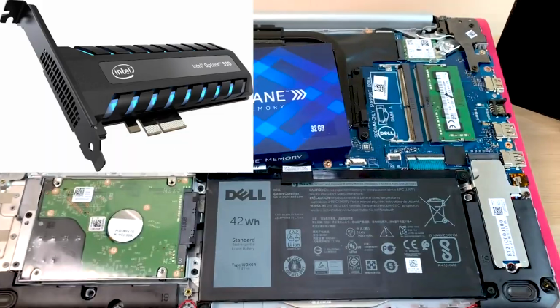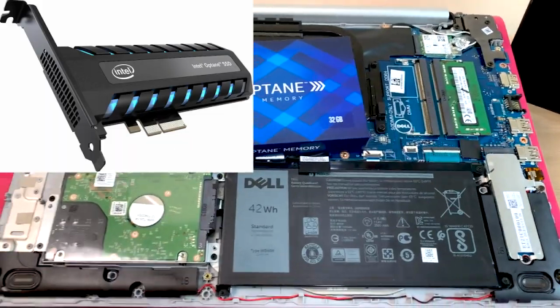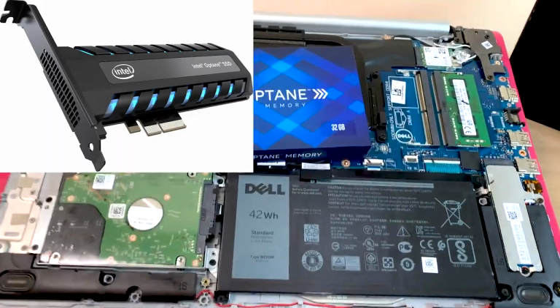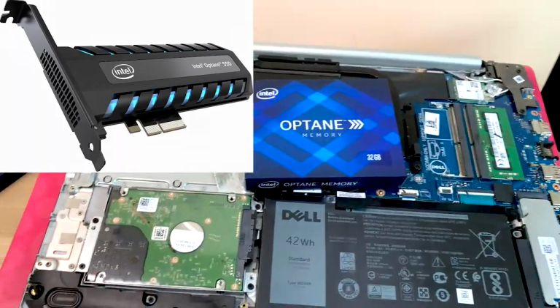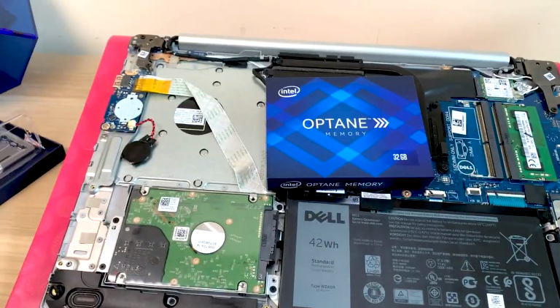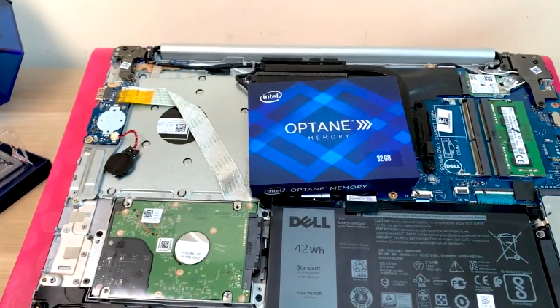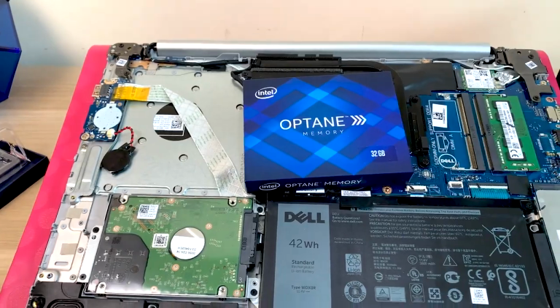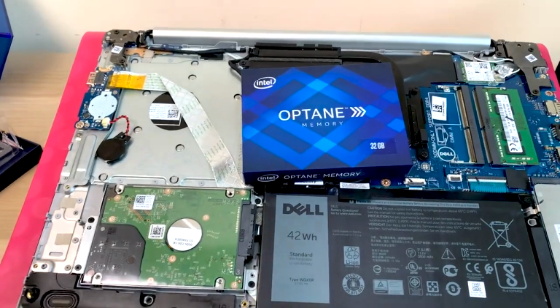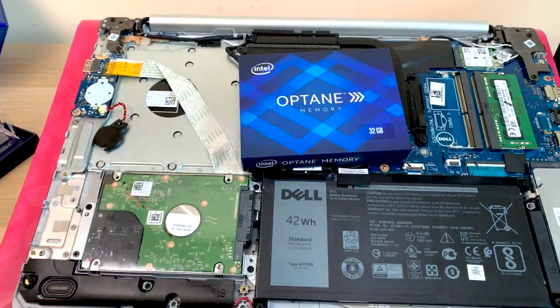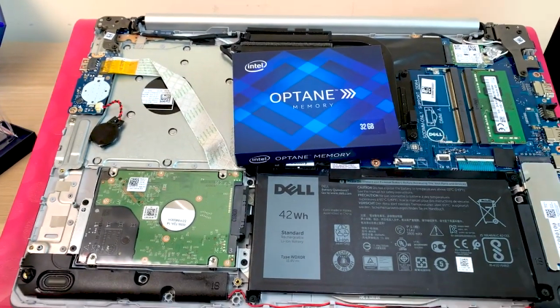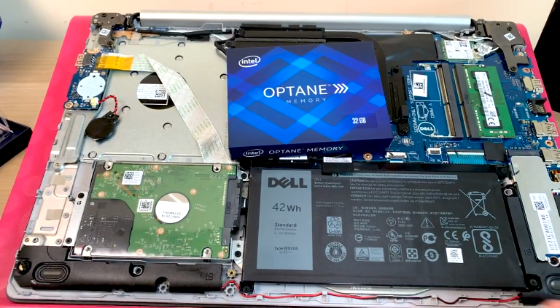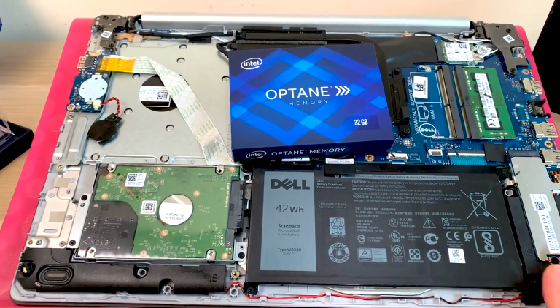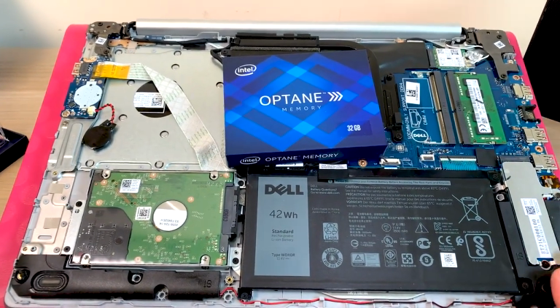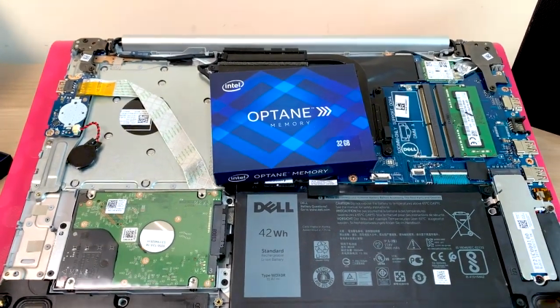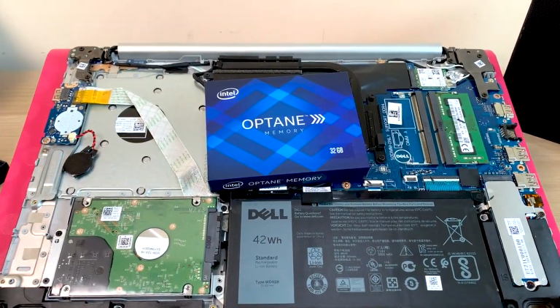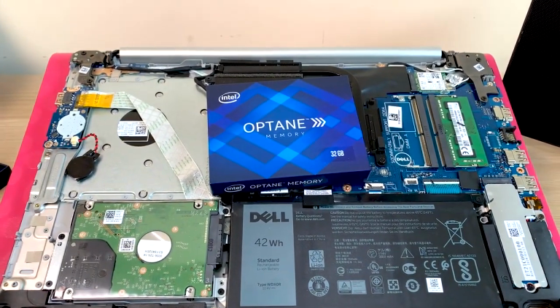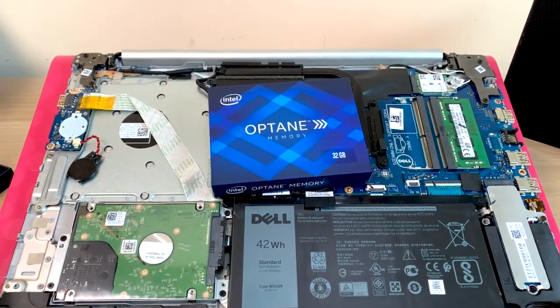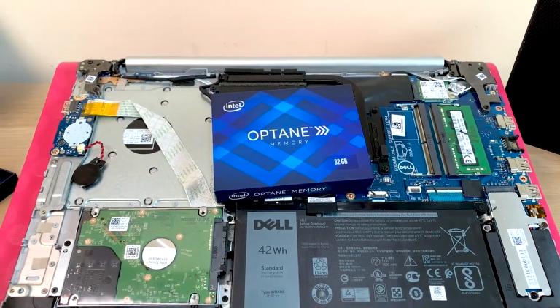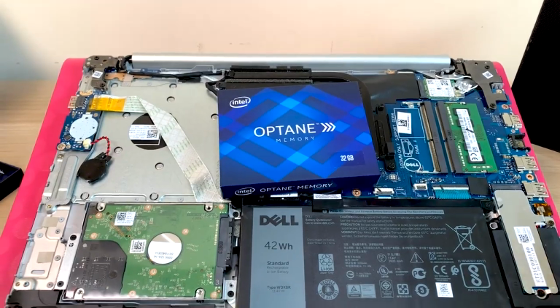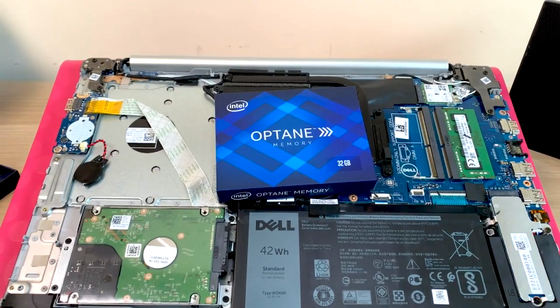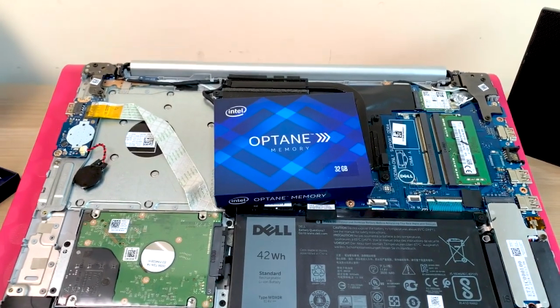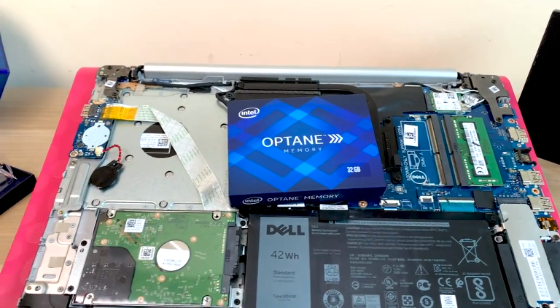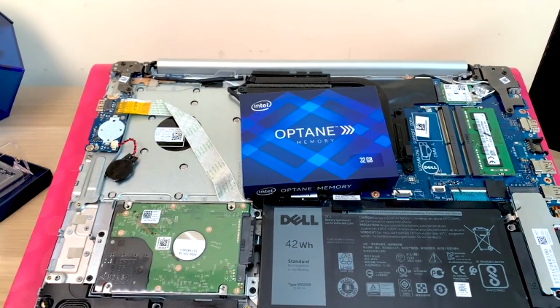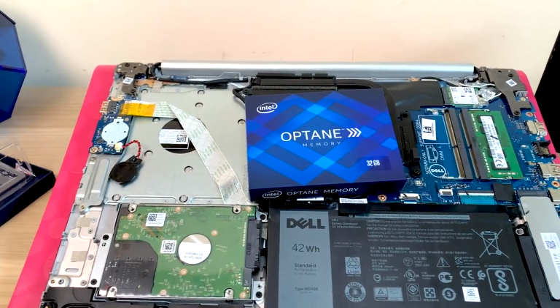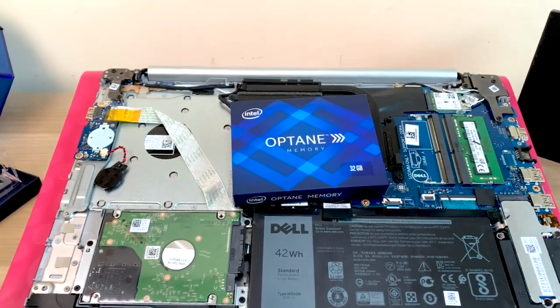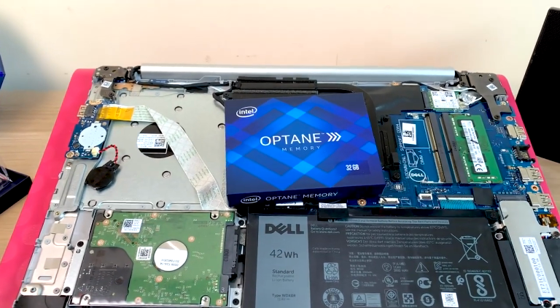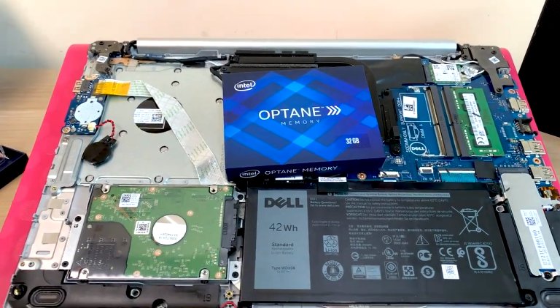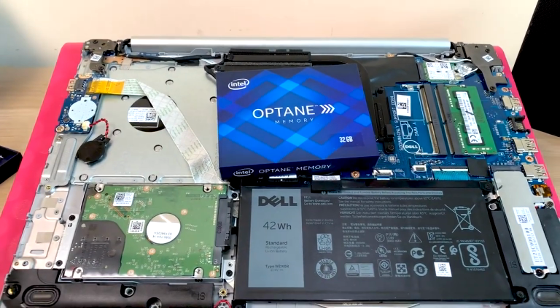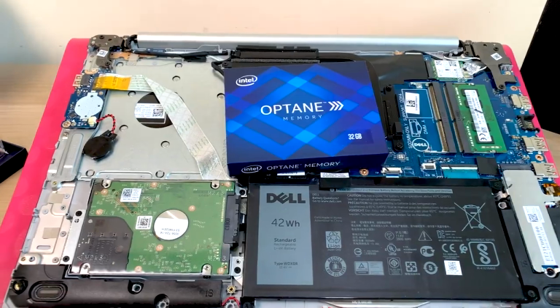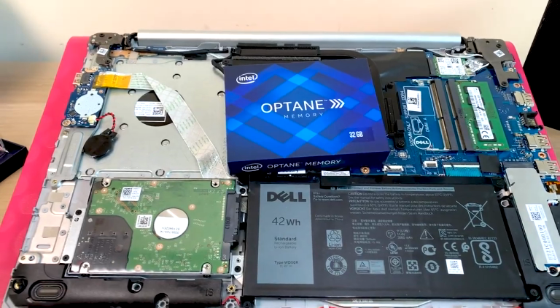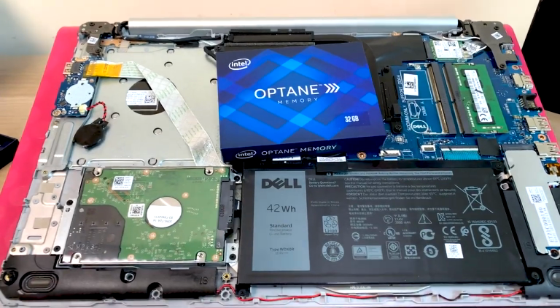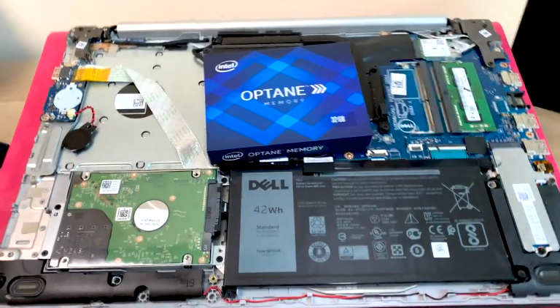I'm not going to get into technical specs because there have been a lot of videos on Optane that frankly are just confusing people even more, even the sponsored videos. A lot of people have no idea what Optane is or why it's good — let's try and sort that out.